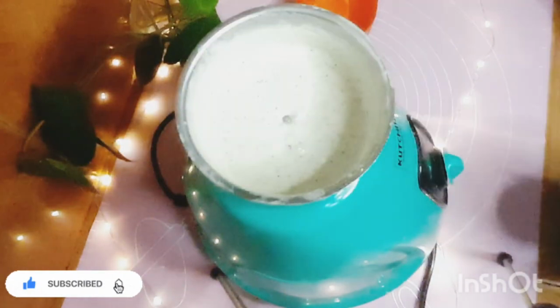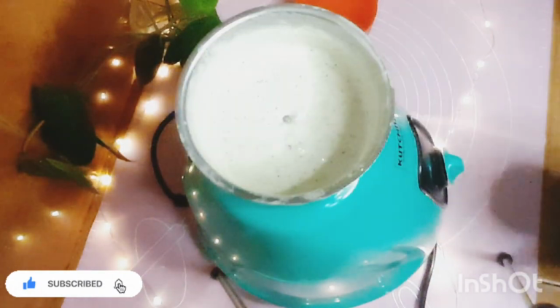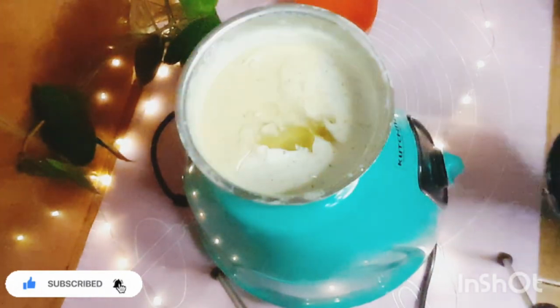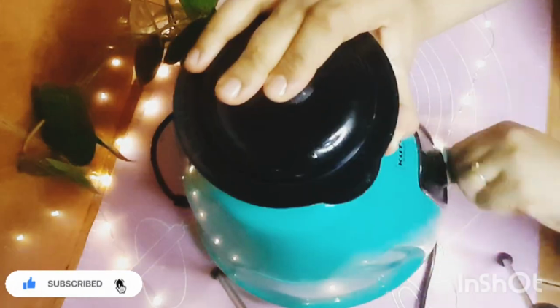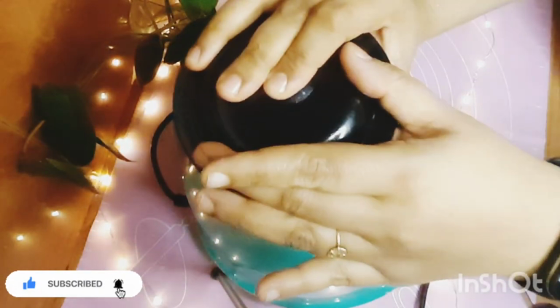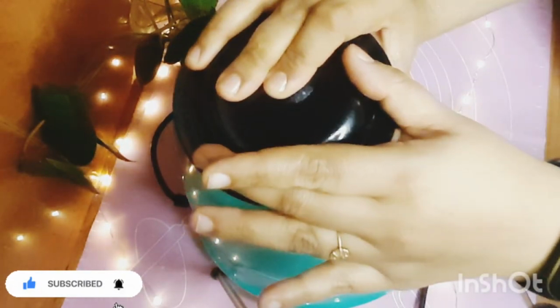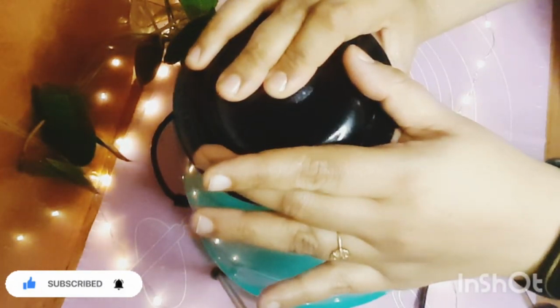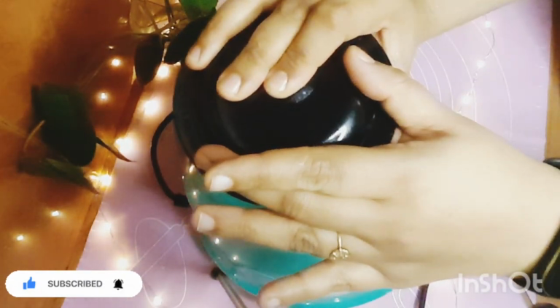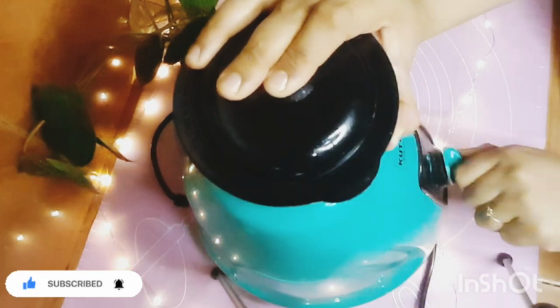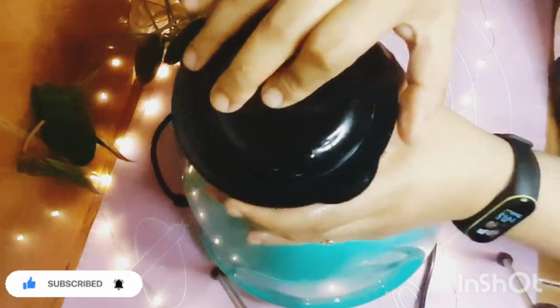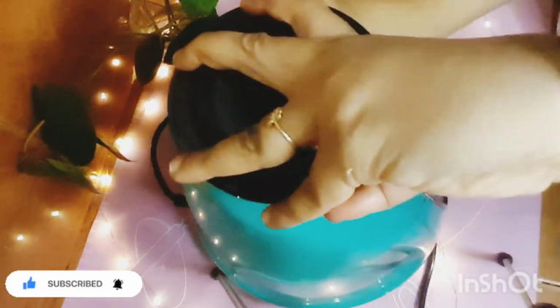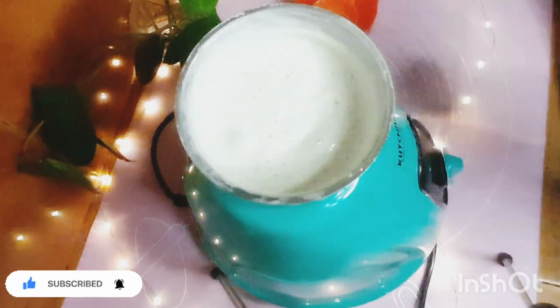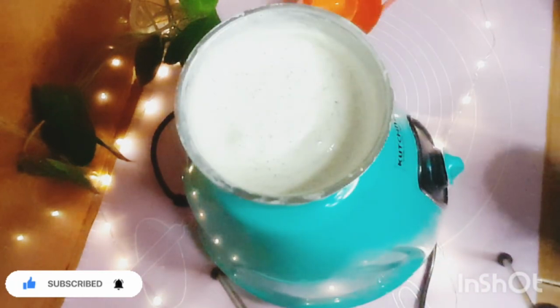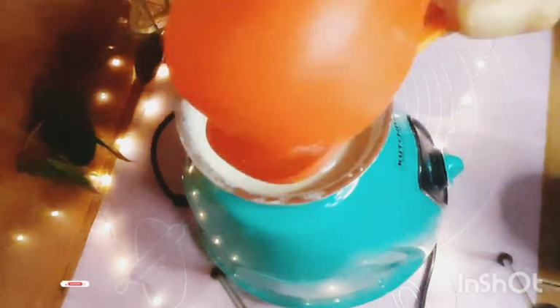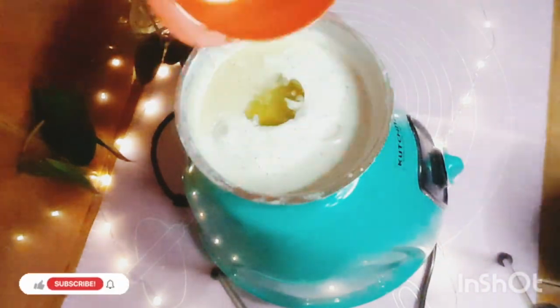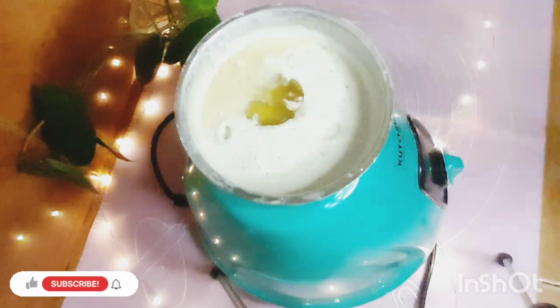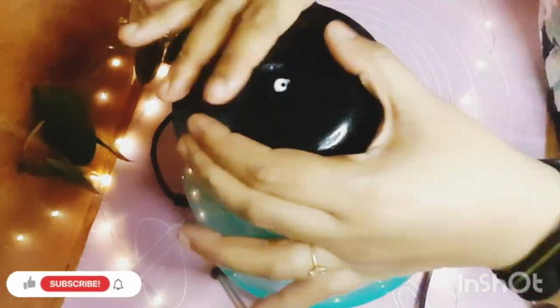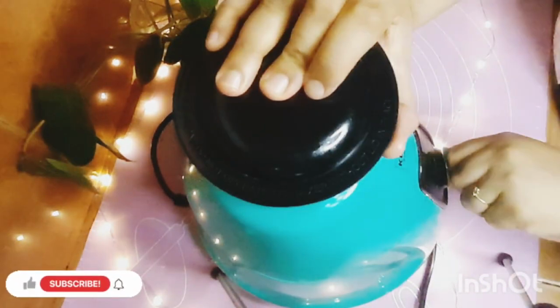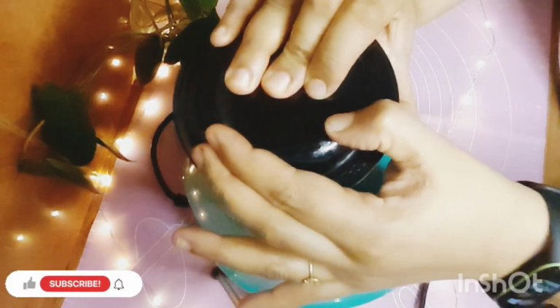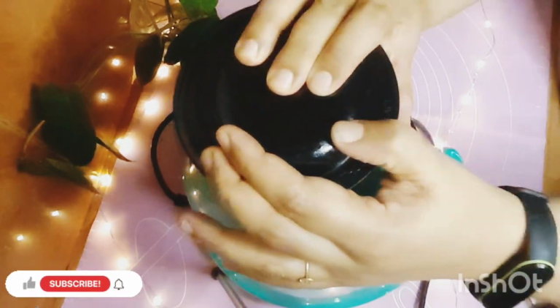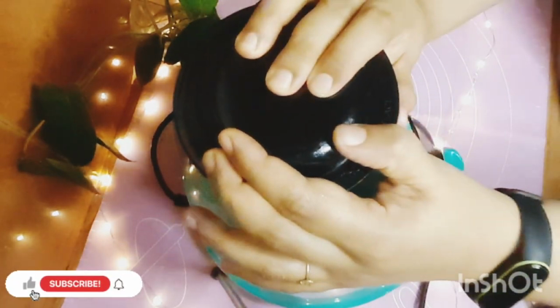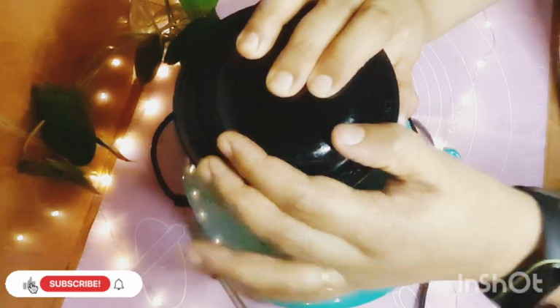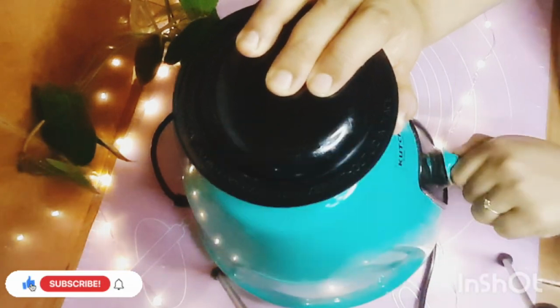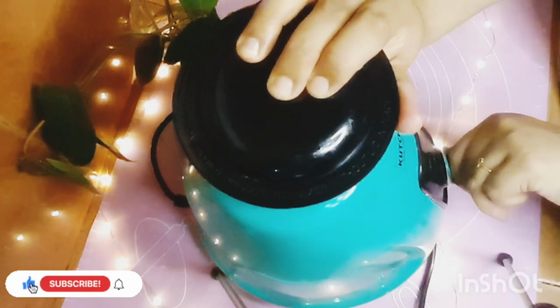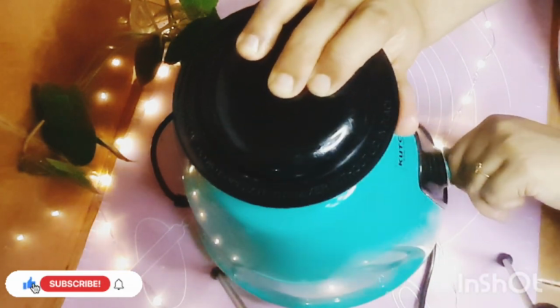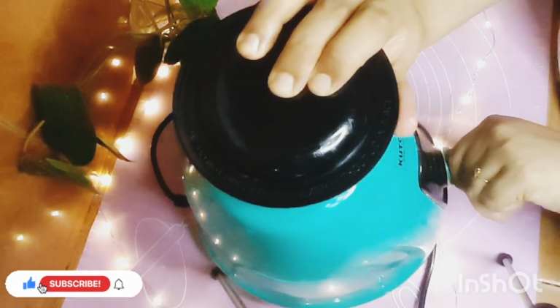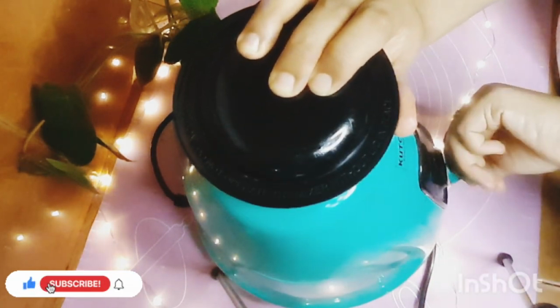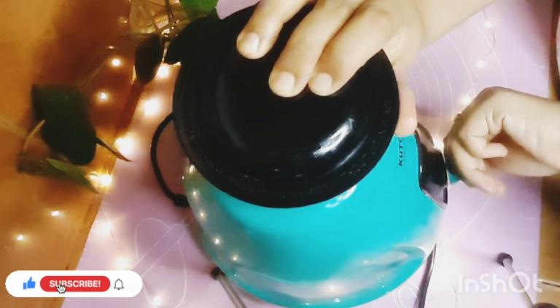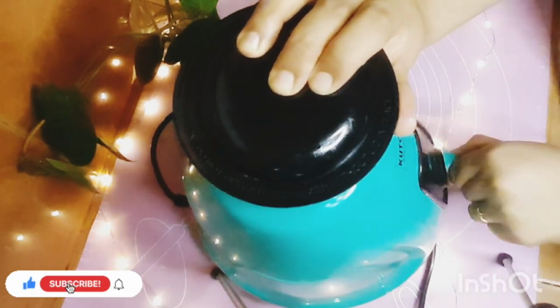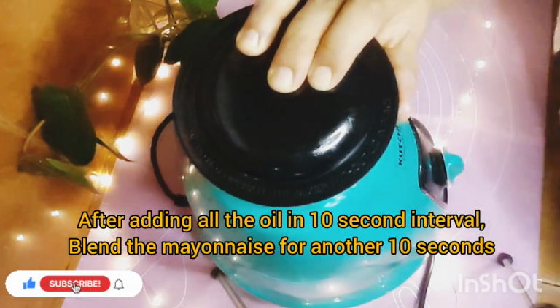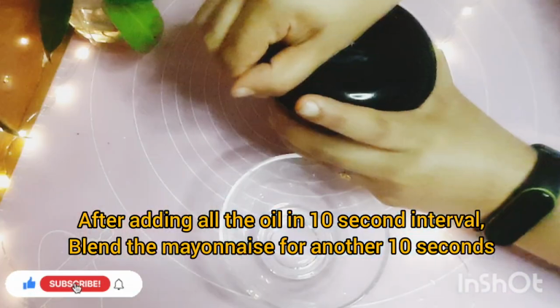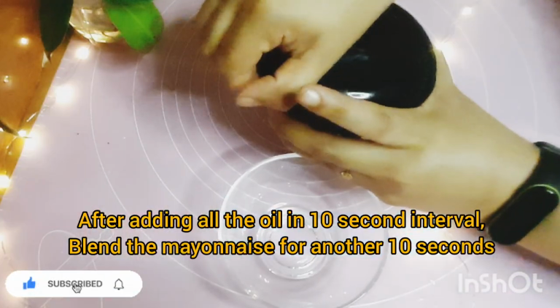If you want to blend the oil, you don't want to over-blend the mayonnaise. Add 2 tbsp of olive oil and blend the mayonnaise for about 30 seconds.